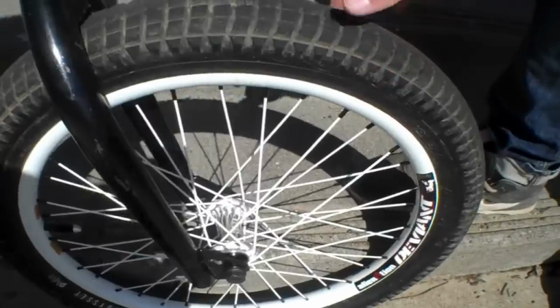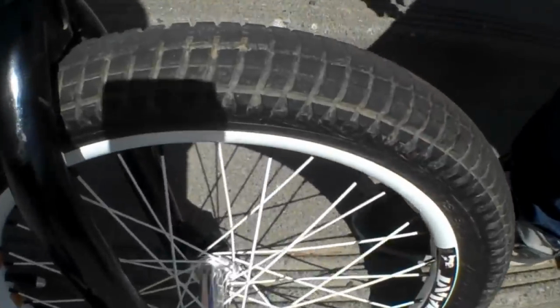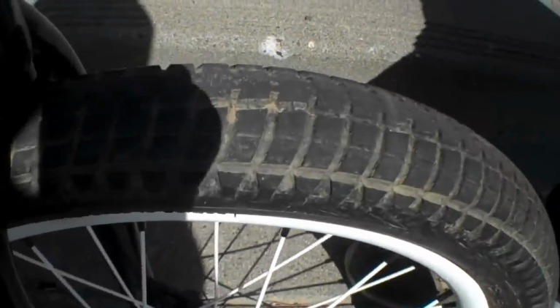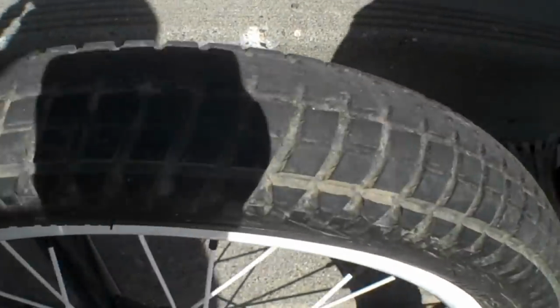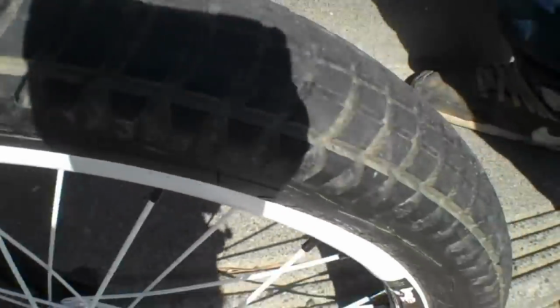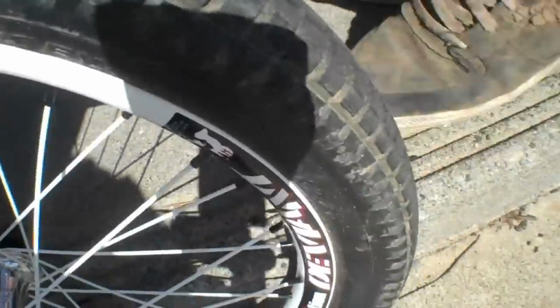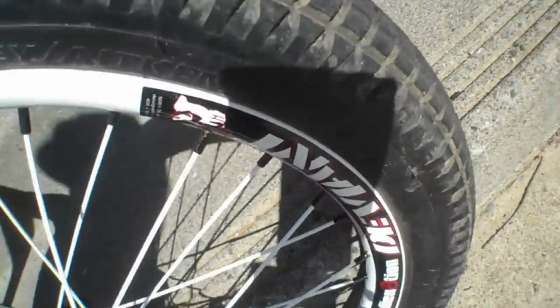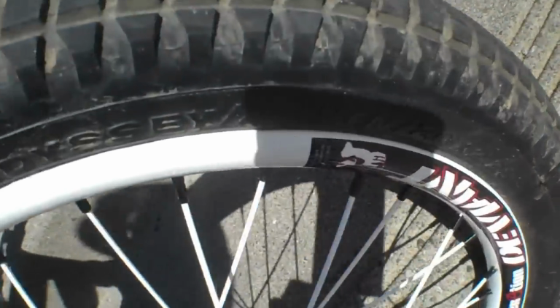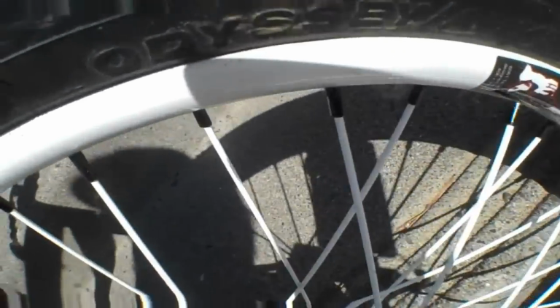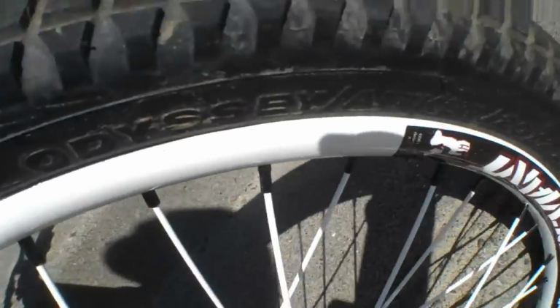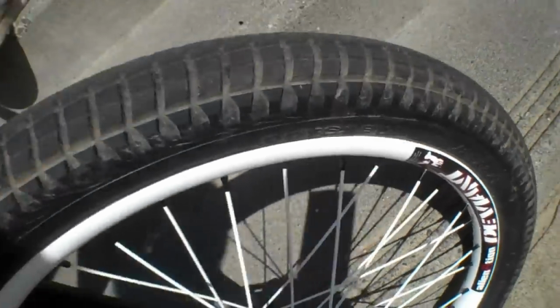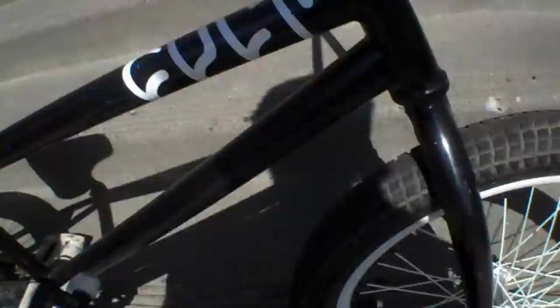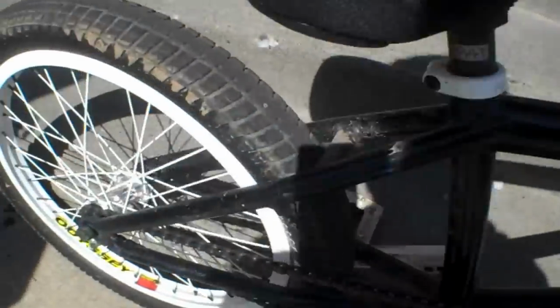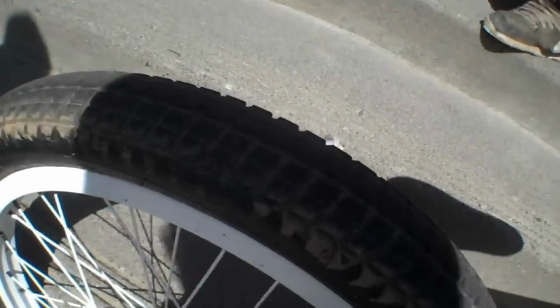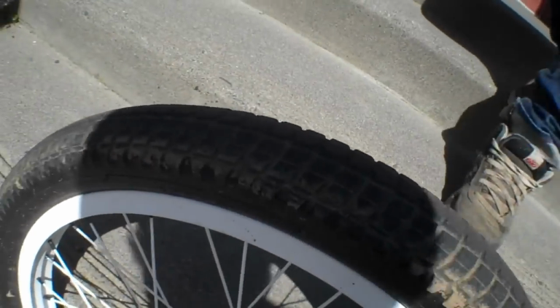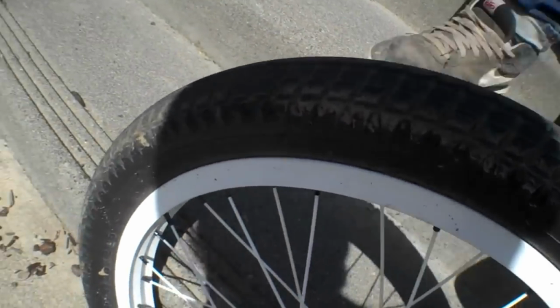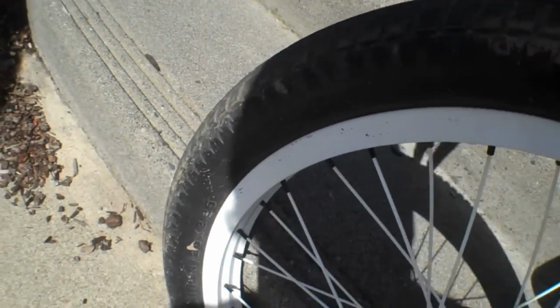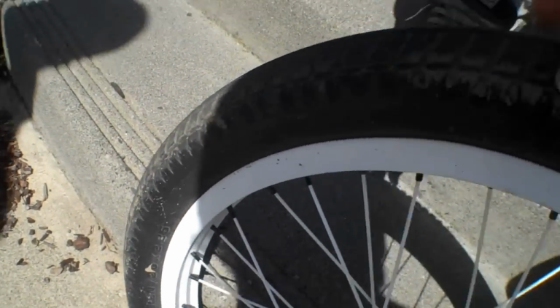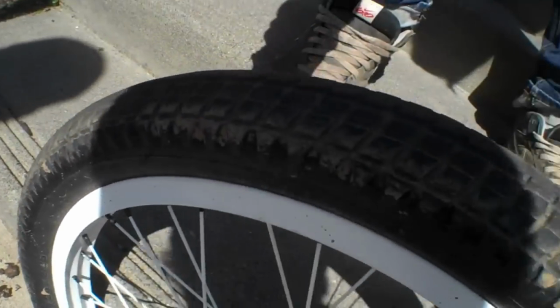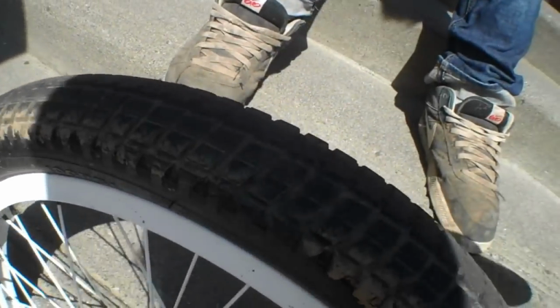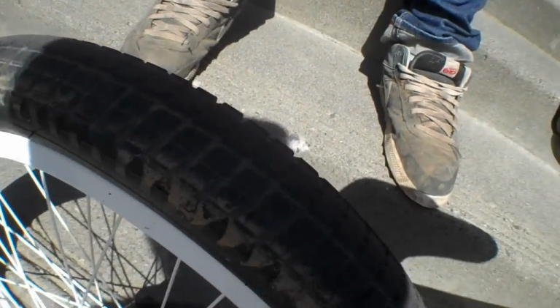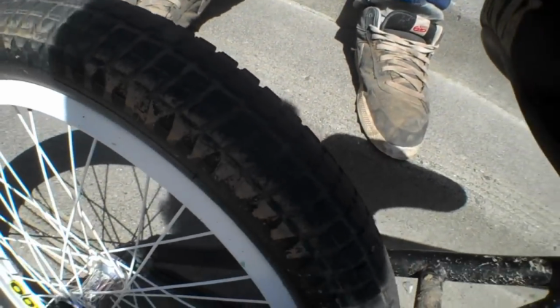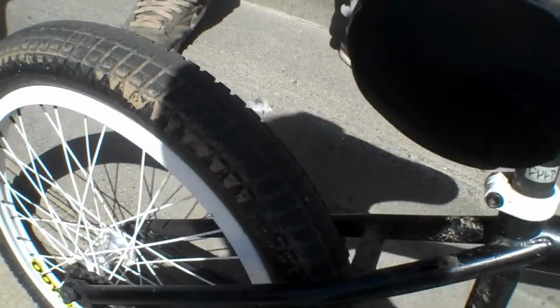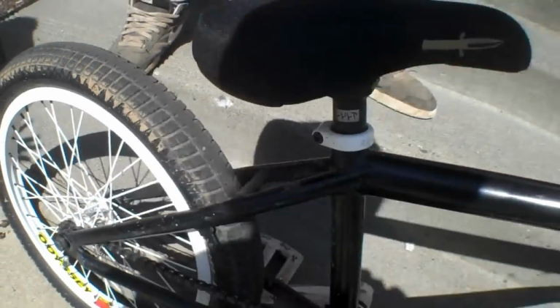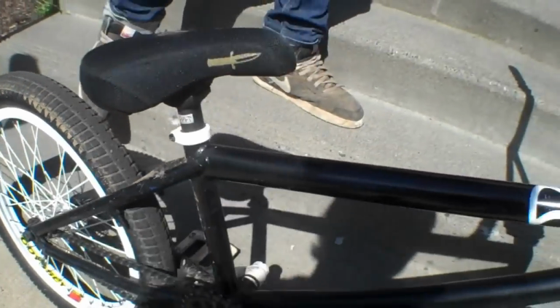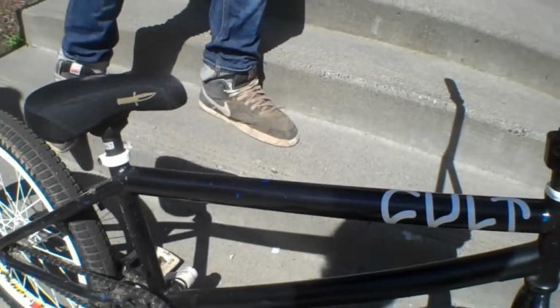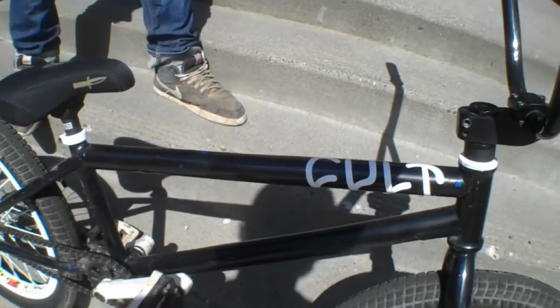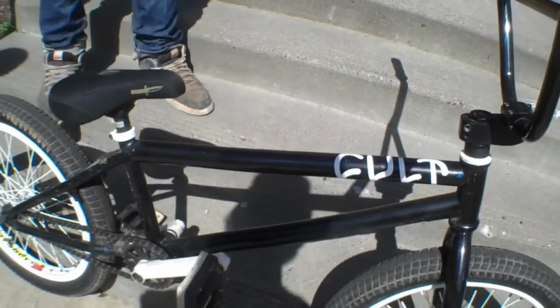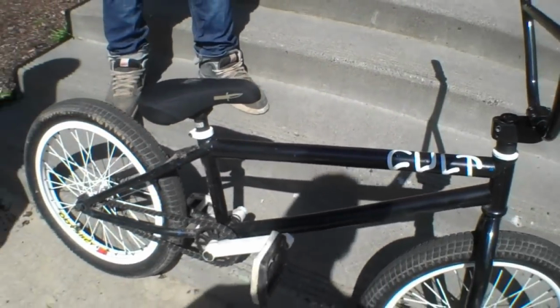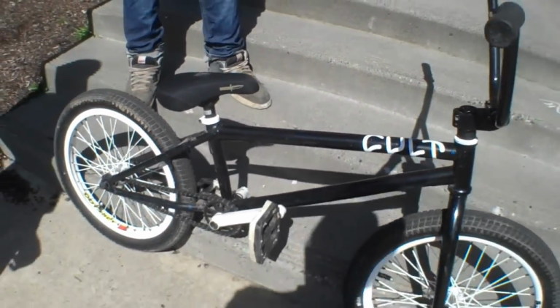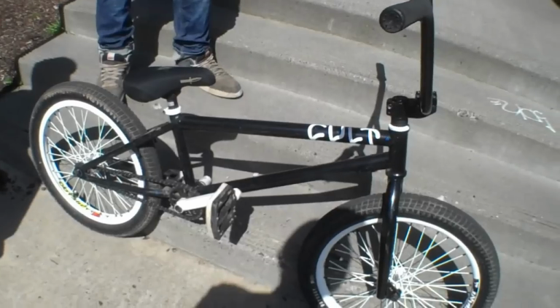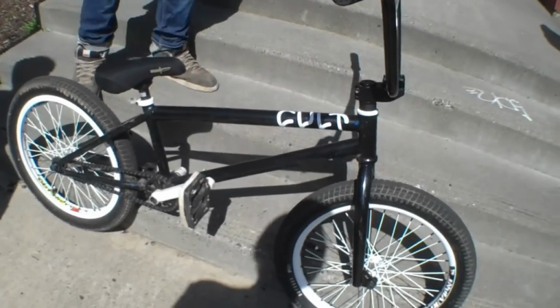Tires — I've had these since Christmas, my parents got them for me. They're Odyssey Mike Aiken P-Lights, 2.25 wide, so they're like a street and dirt mix. I like them, they're super tough — I've run through staples and they hold pretty good.